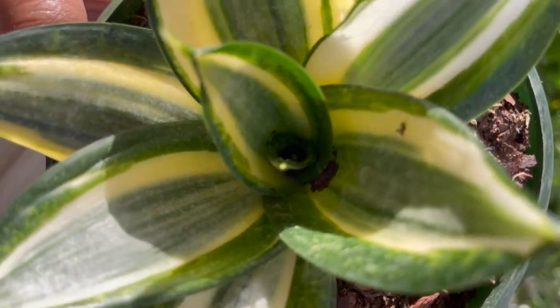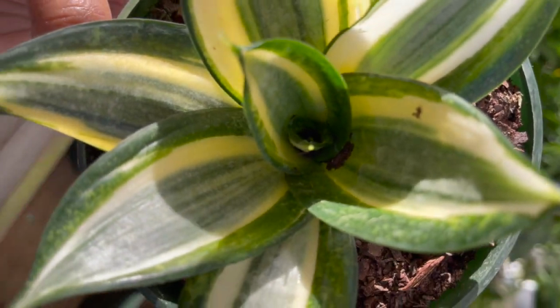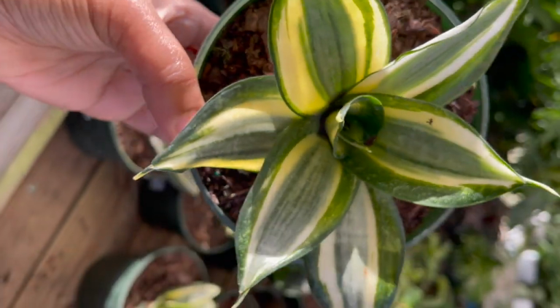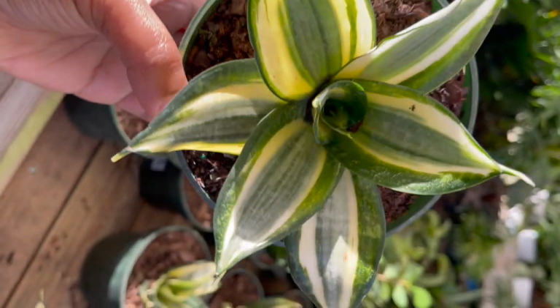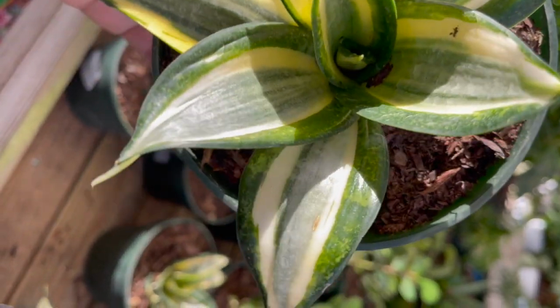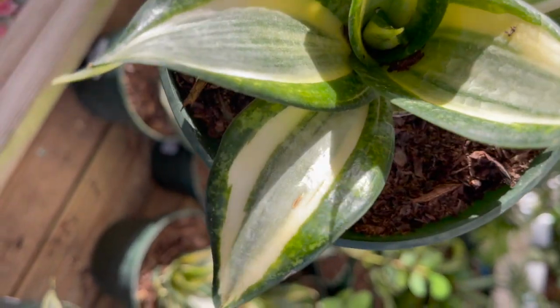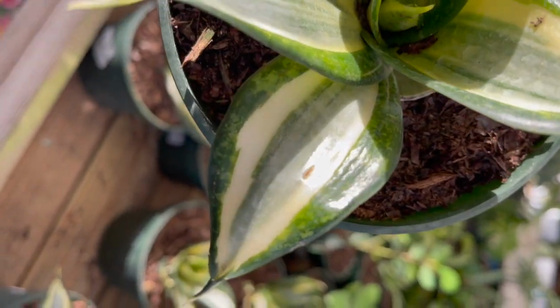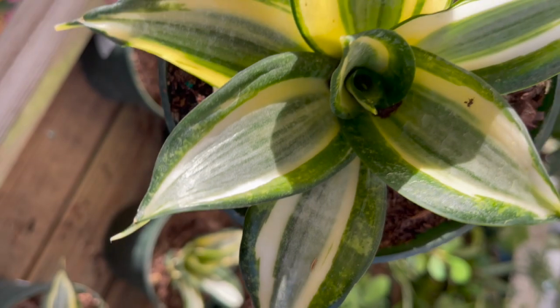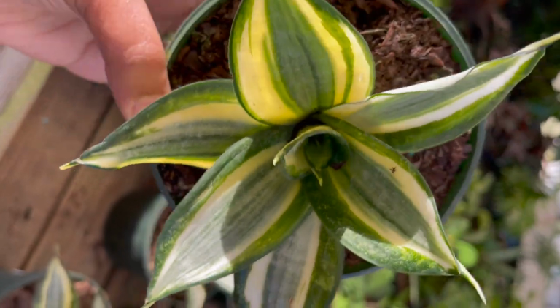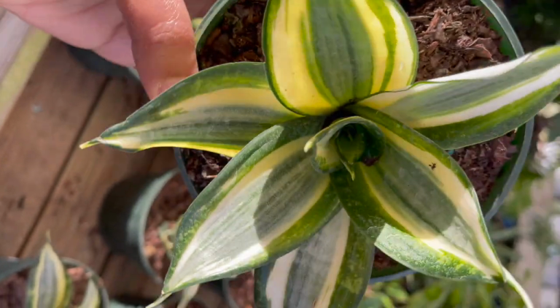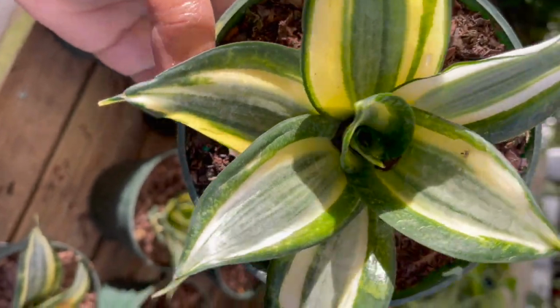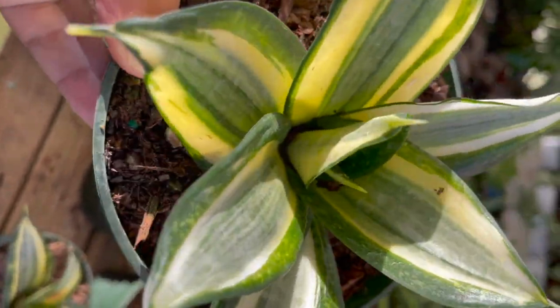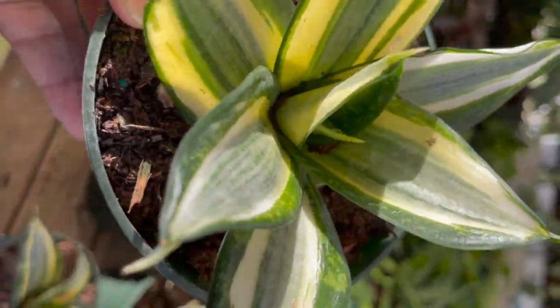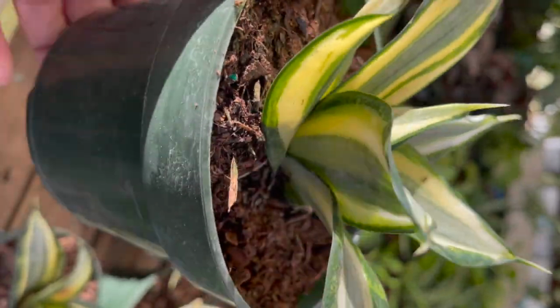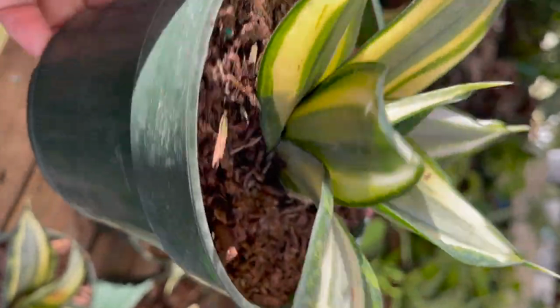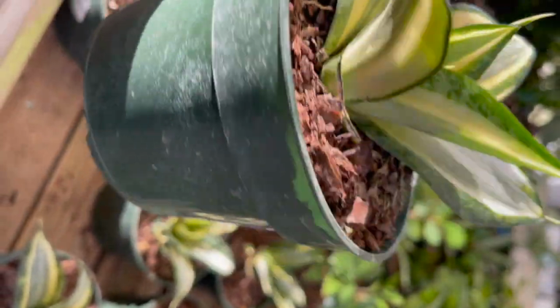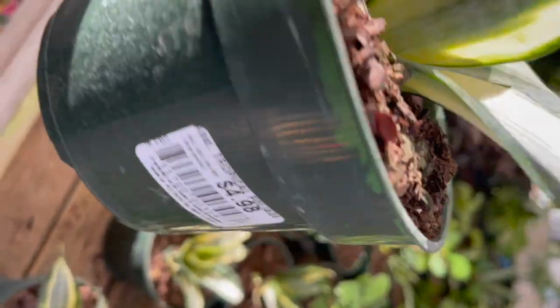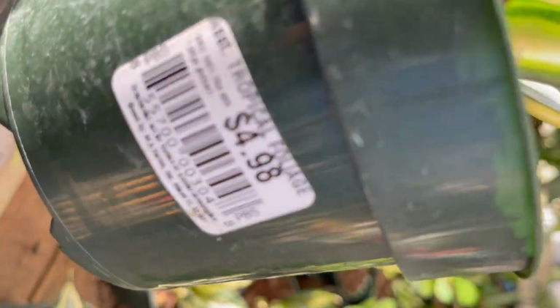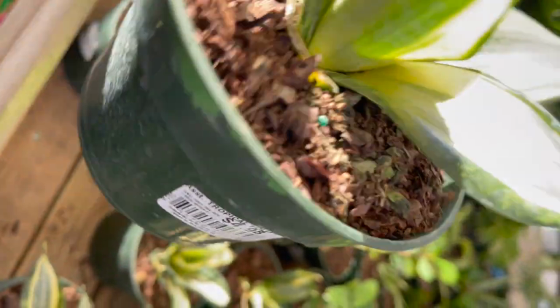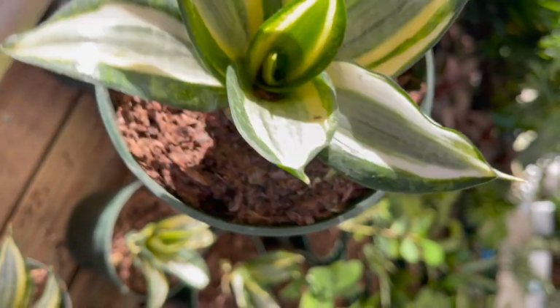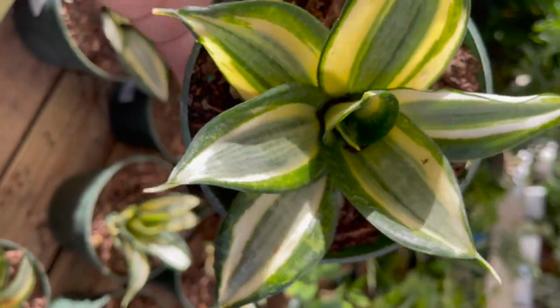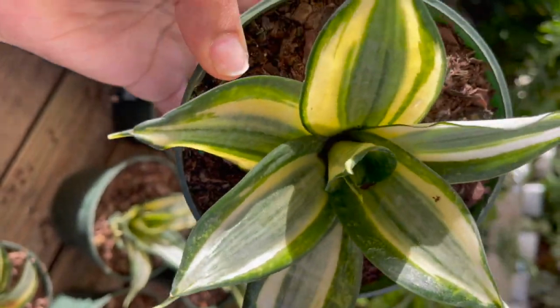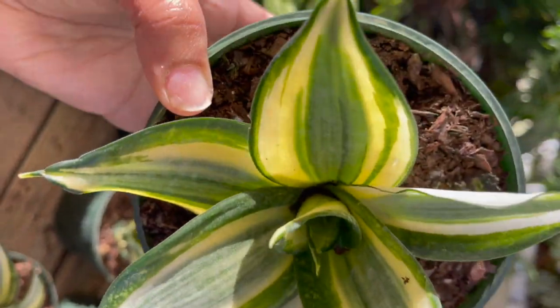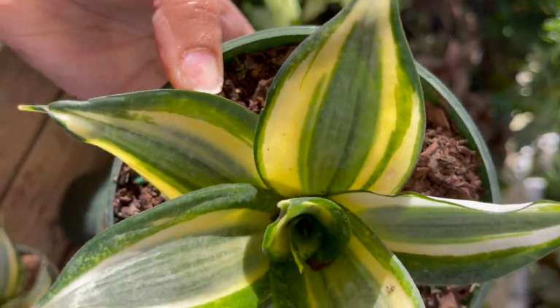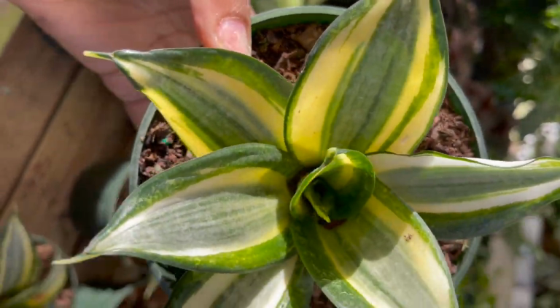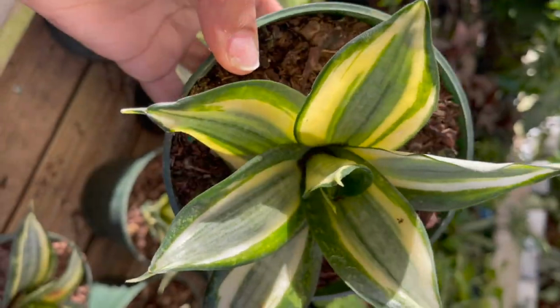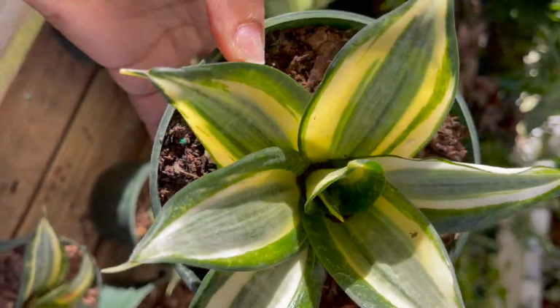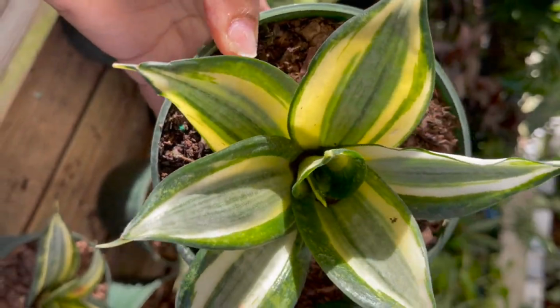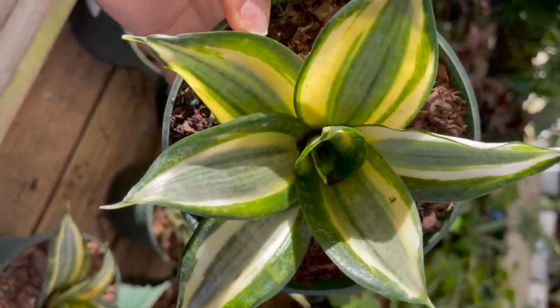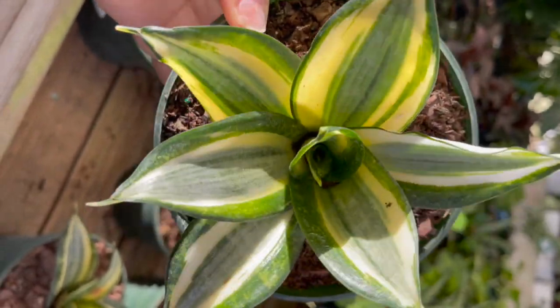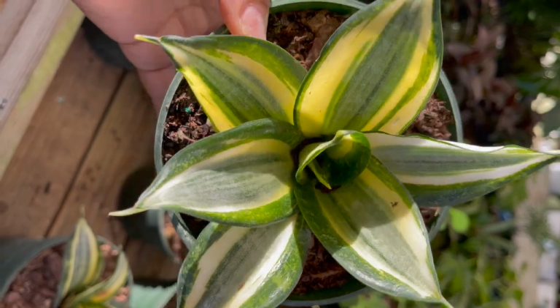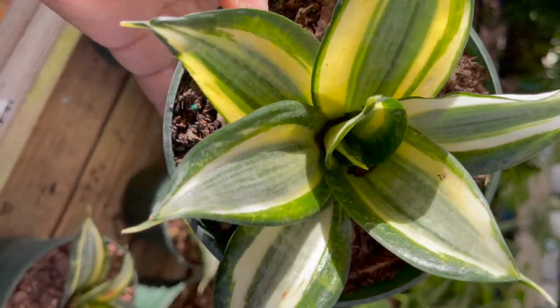The first thing that caught my eye were these cute little bird's nest sansevierias. They were only four dollars and ninety-eight cents. They had some really nice variegation on the leaves. I'm not sure the exact type, but if you do know, leave a comment down below.